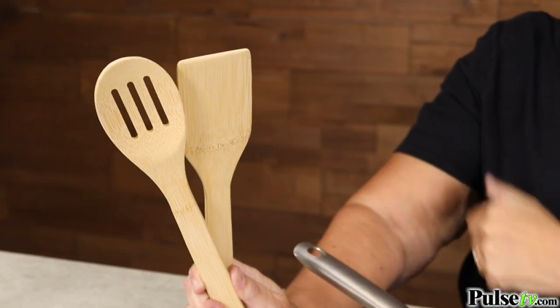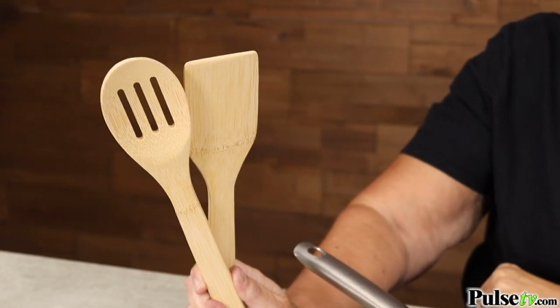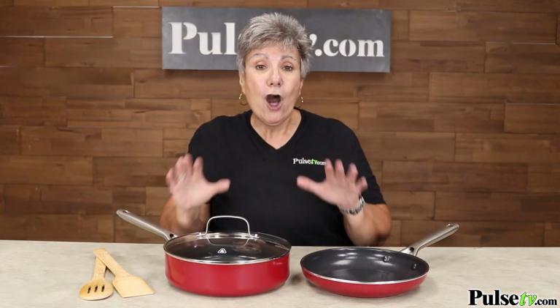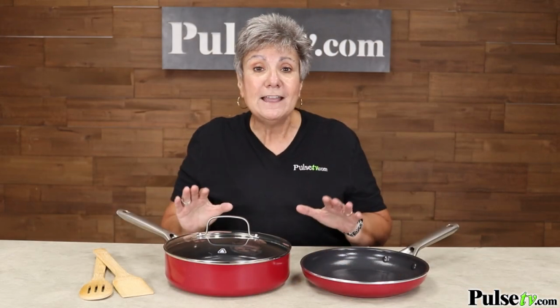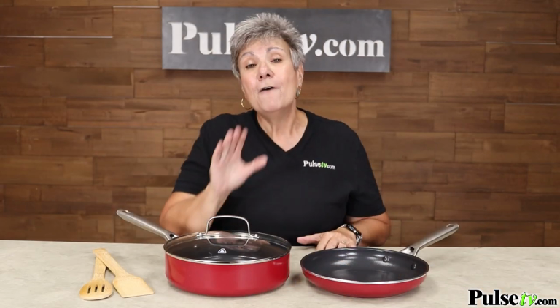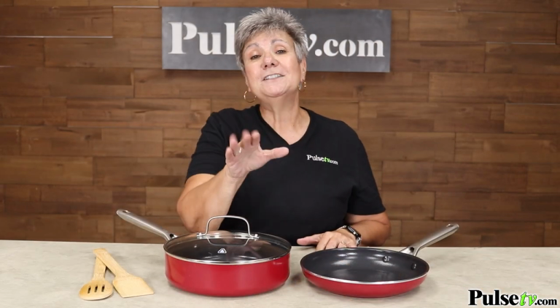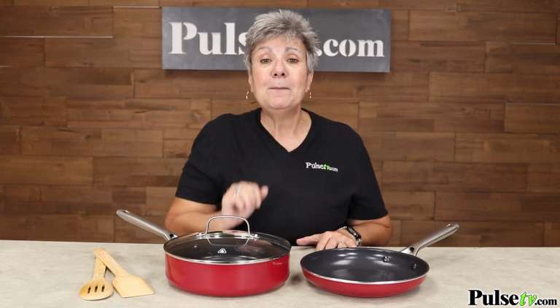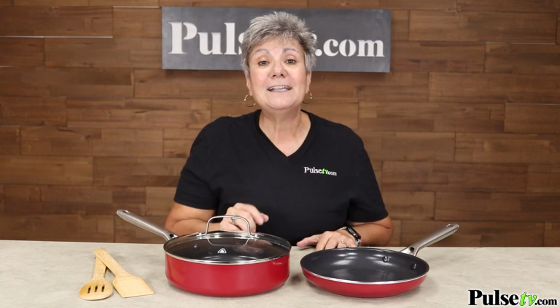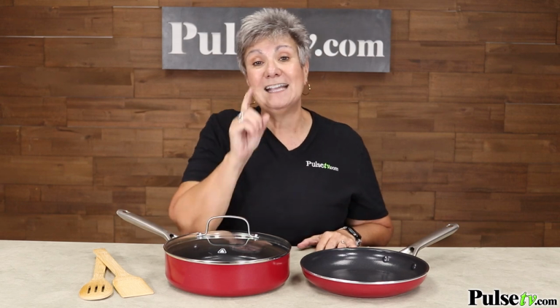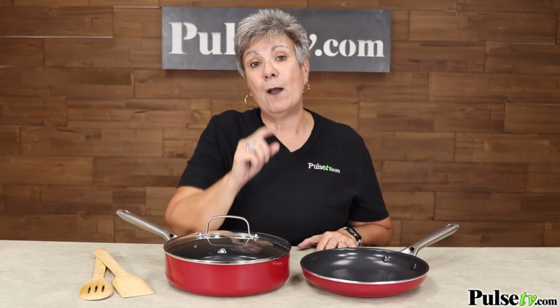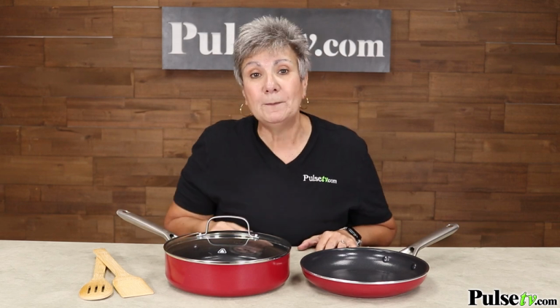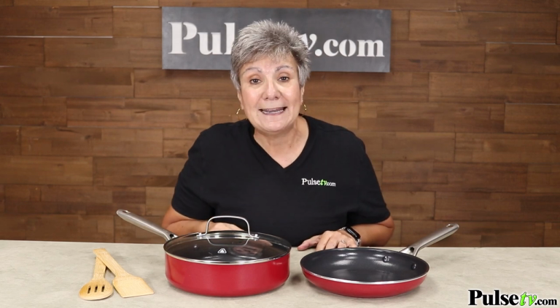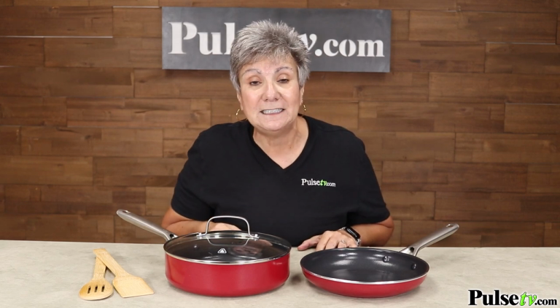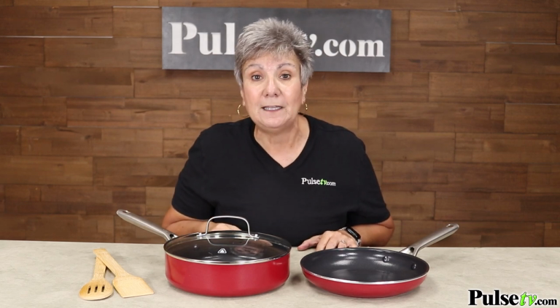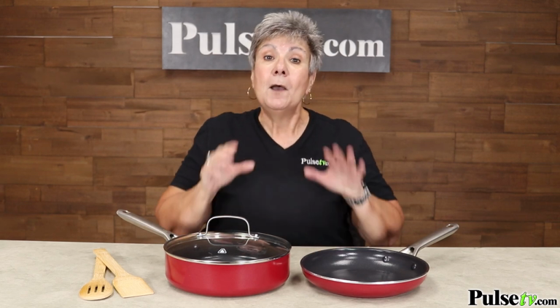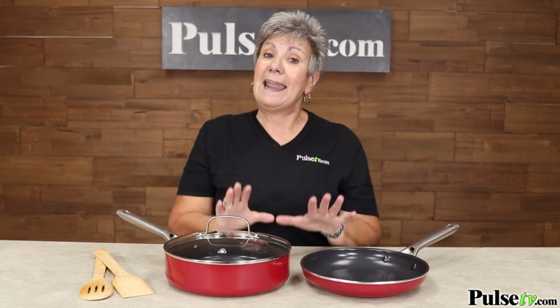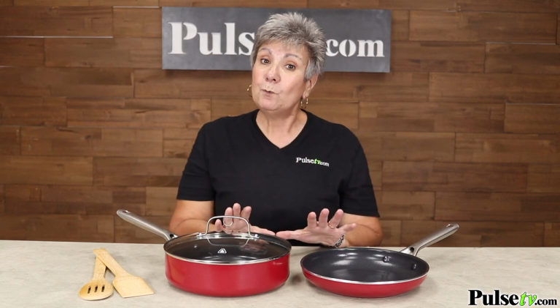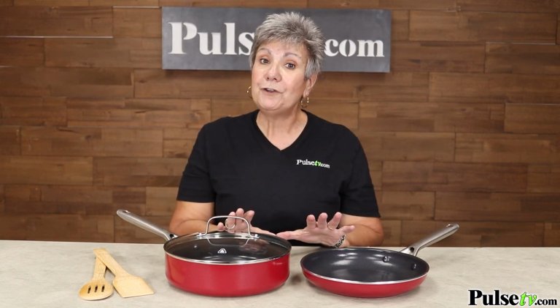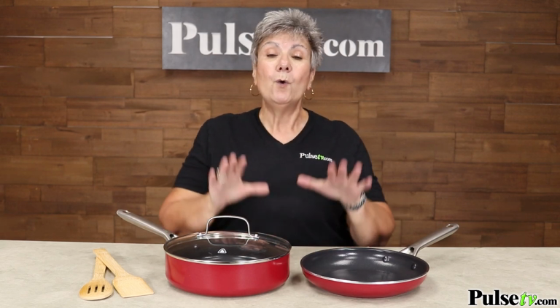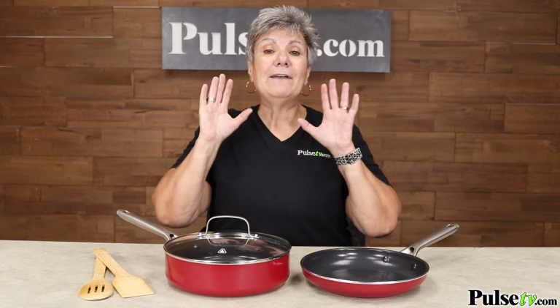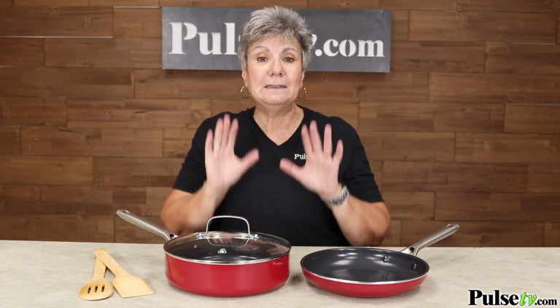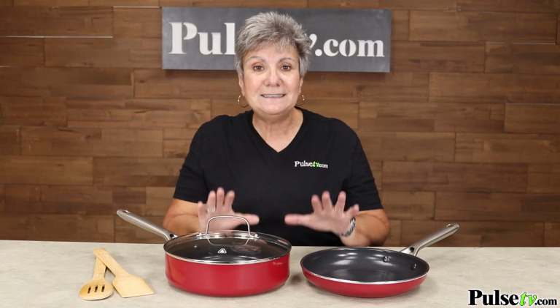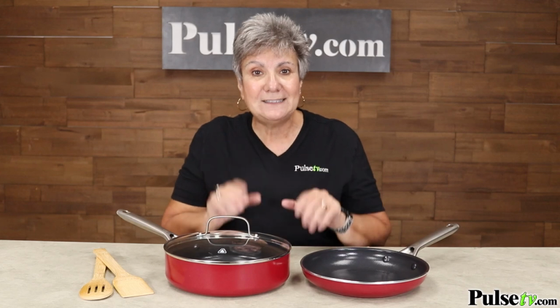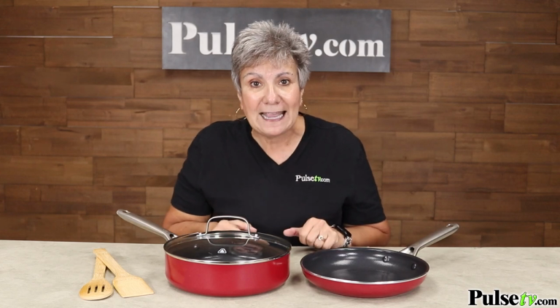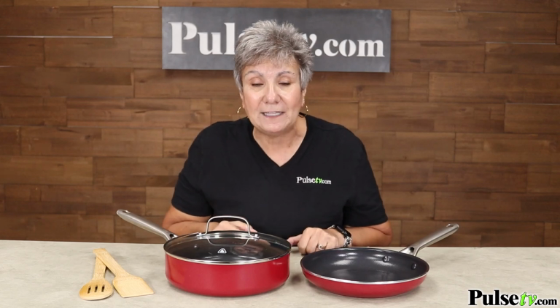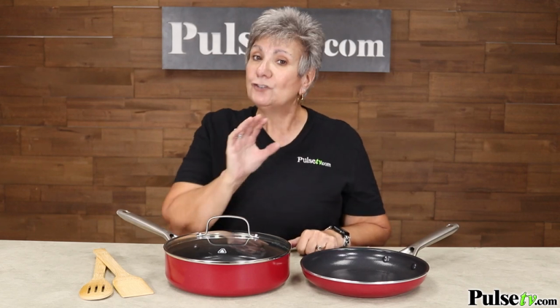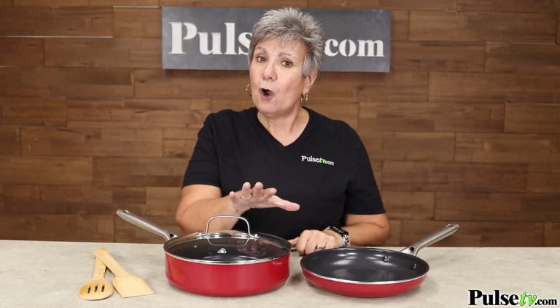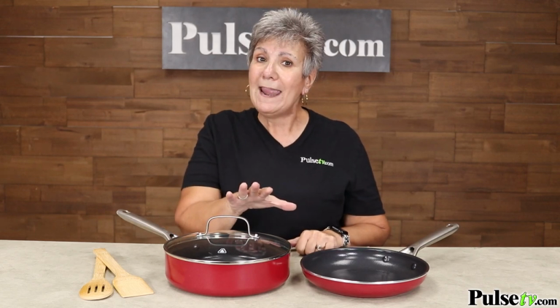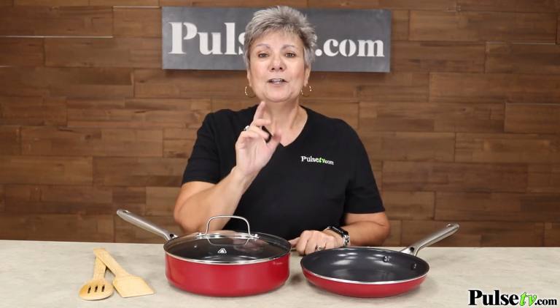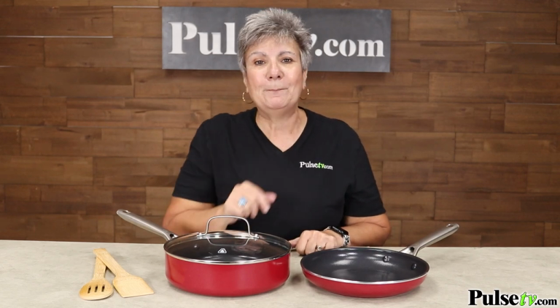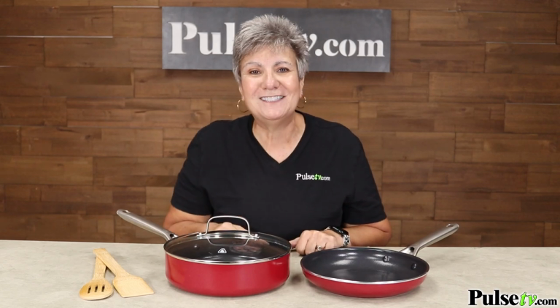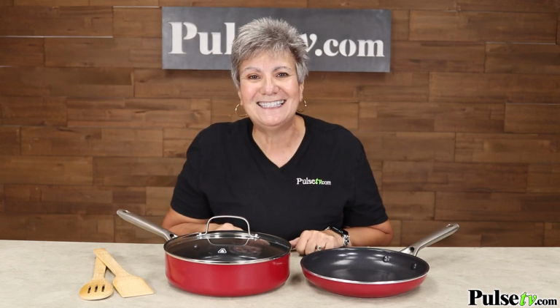And you get all this for the same price as that one pan on TV. But I have to warn you, we have a limited stock on these. So don't wait, grab your set today.